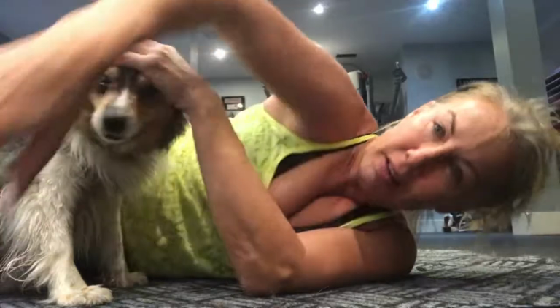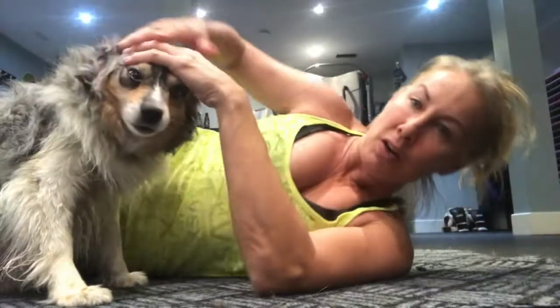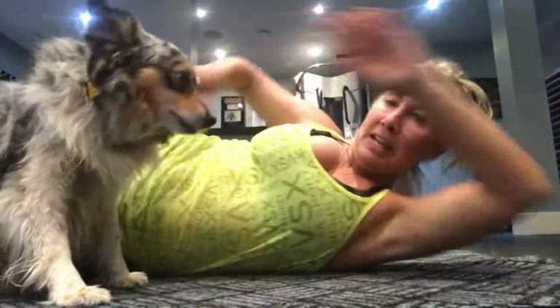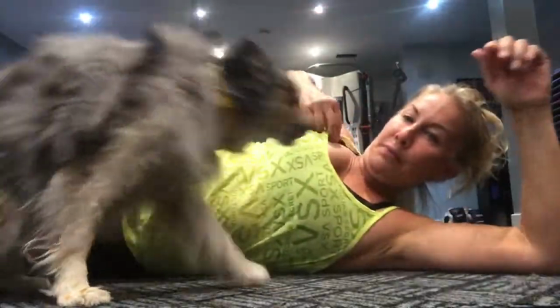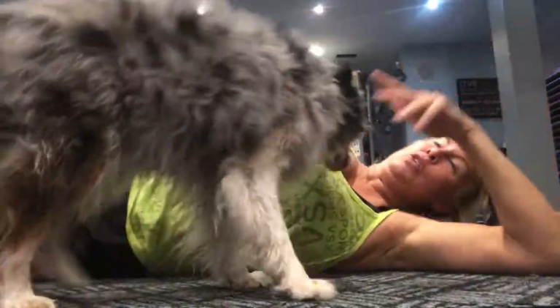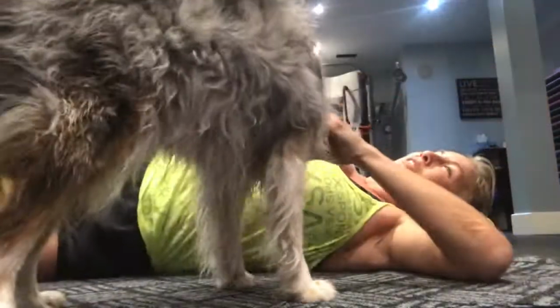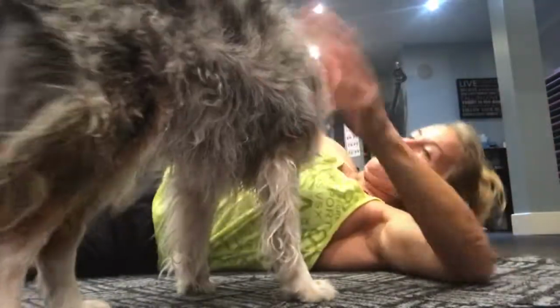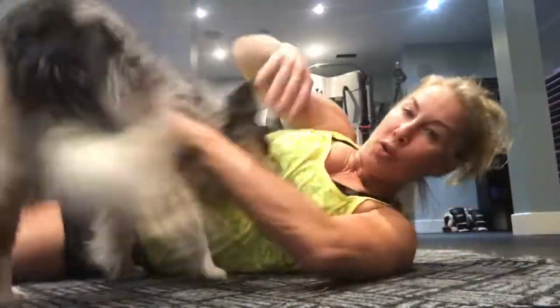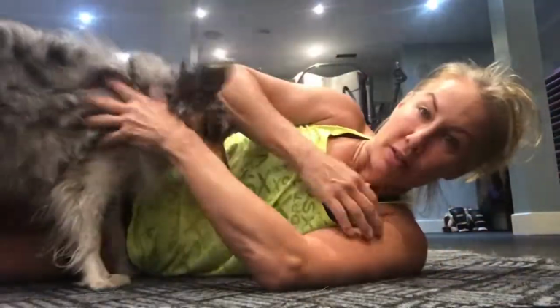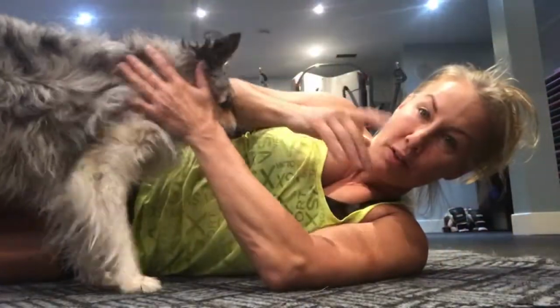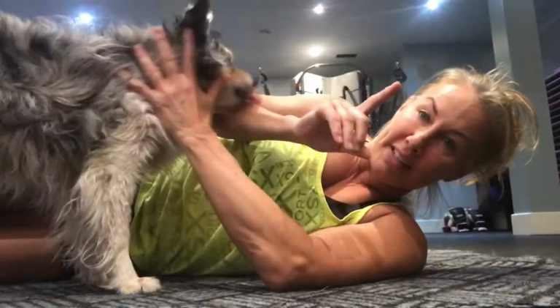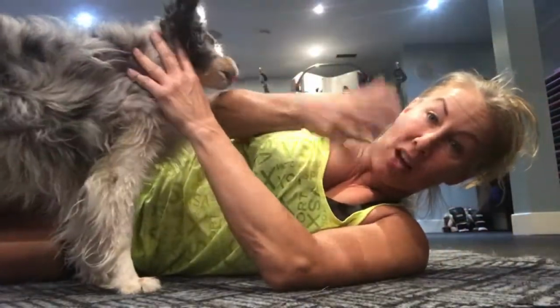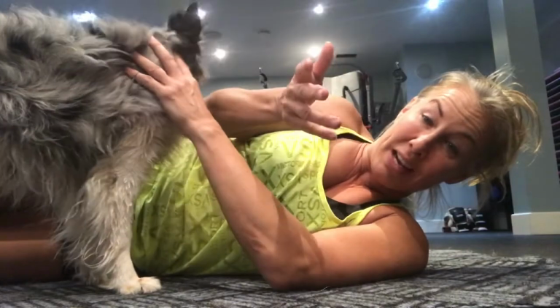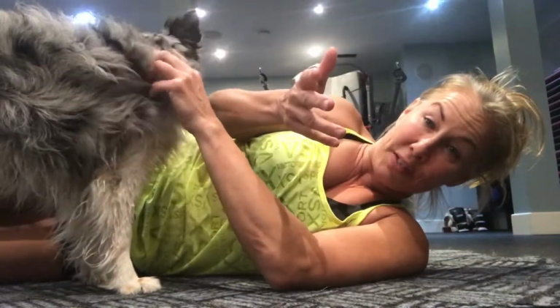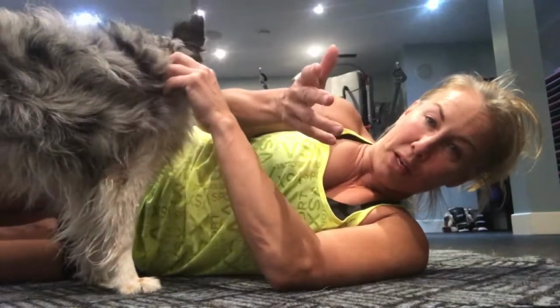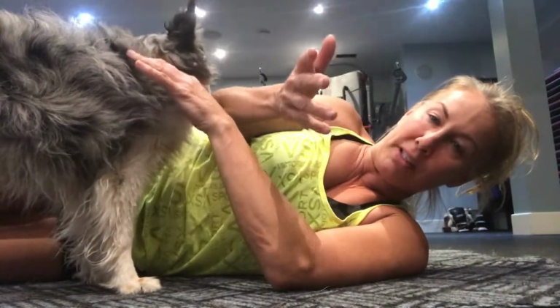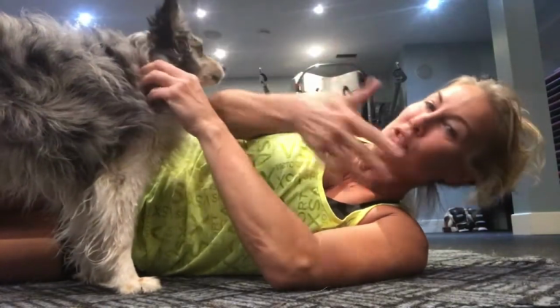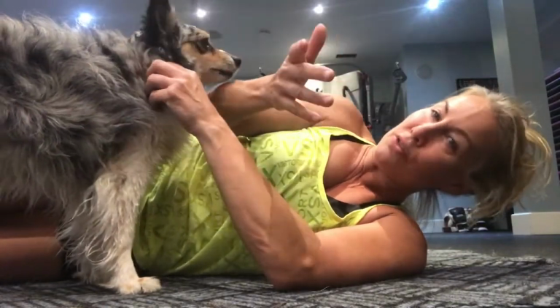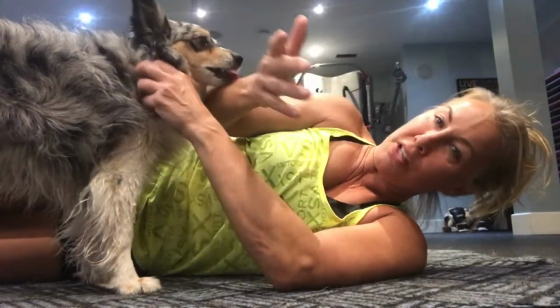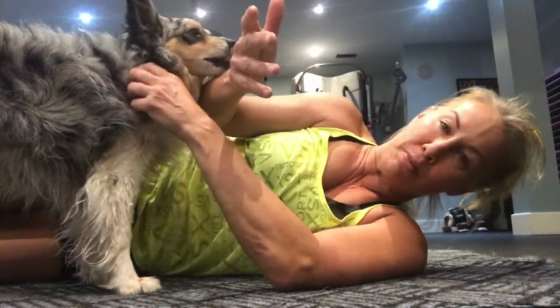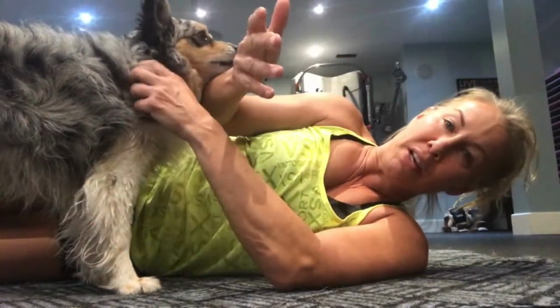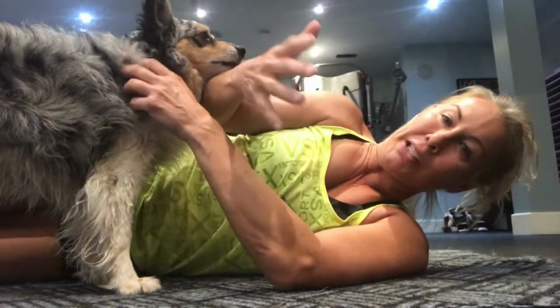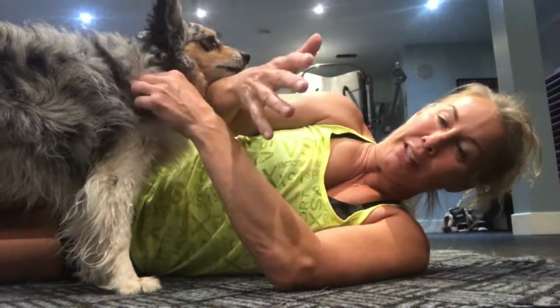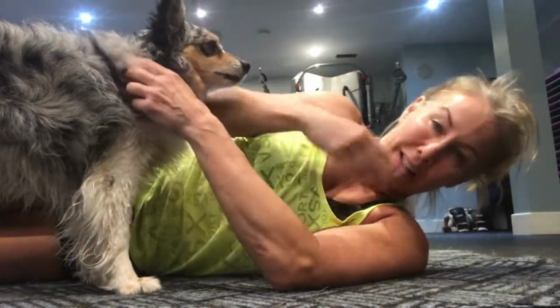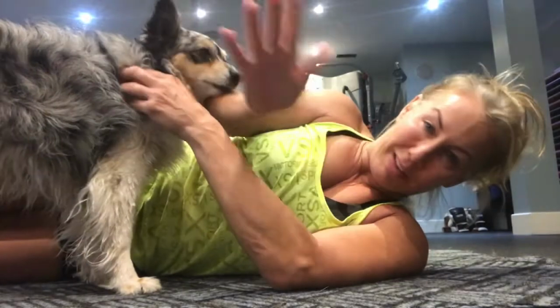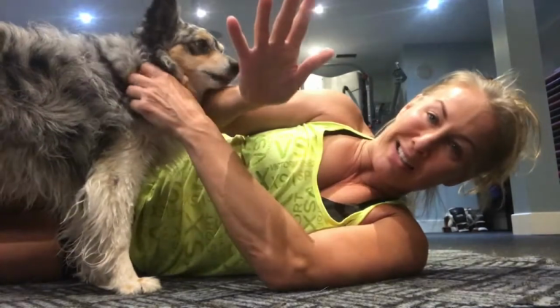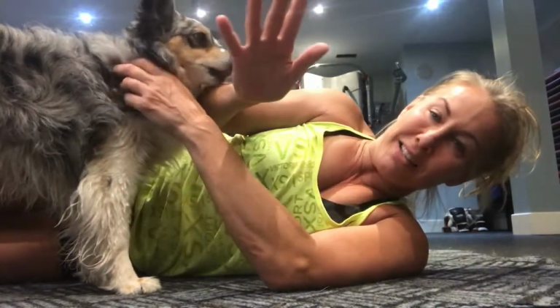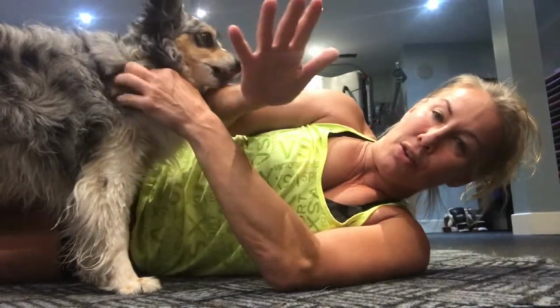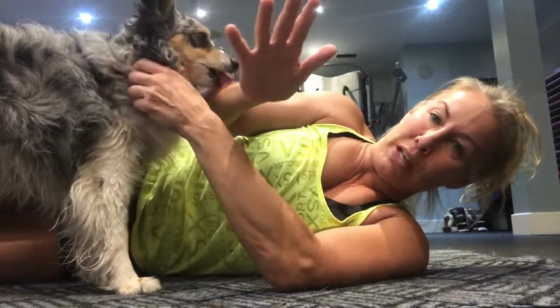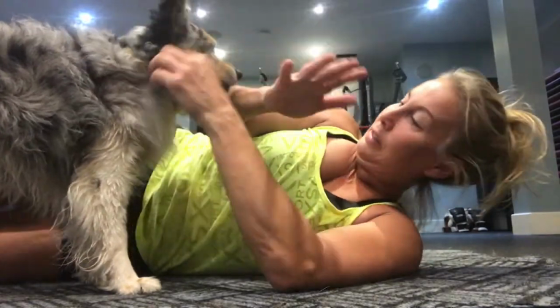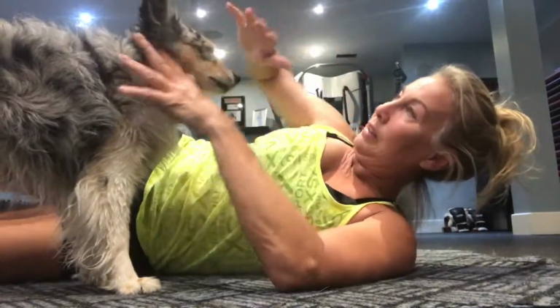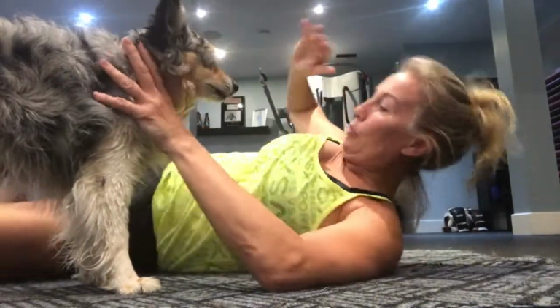I just realized that Fitlock now has video capabilities, so I'm just going to do some videos this month really quickly as is — no big hairdos or makeup.